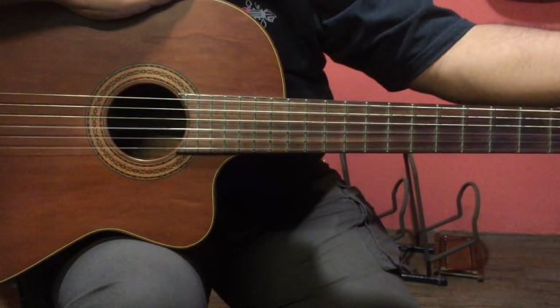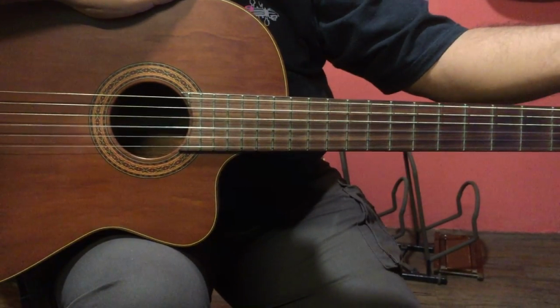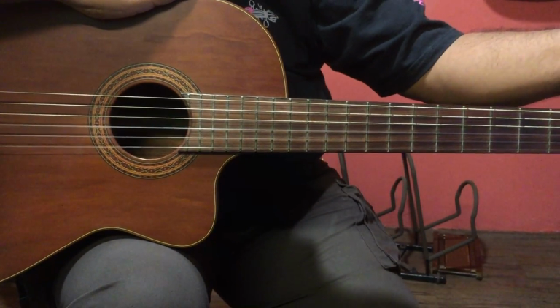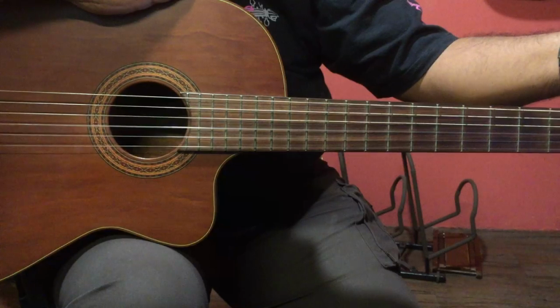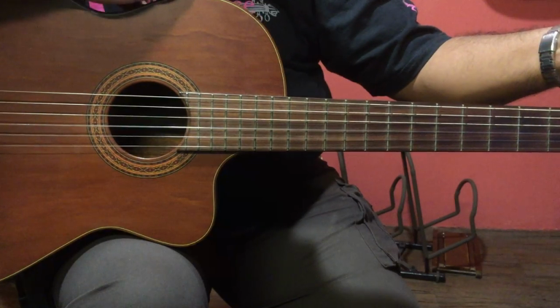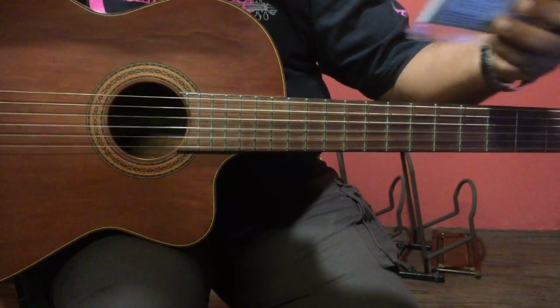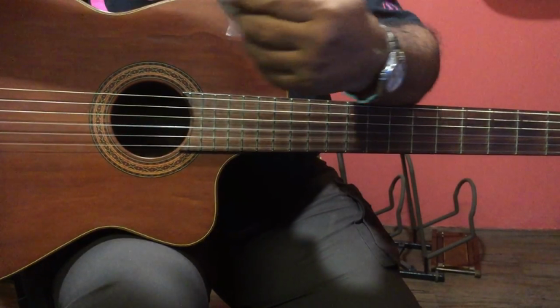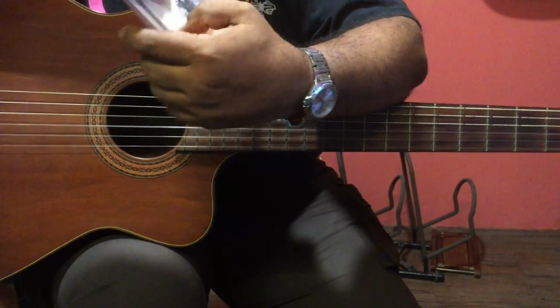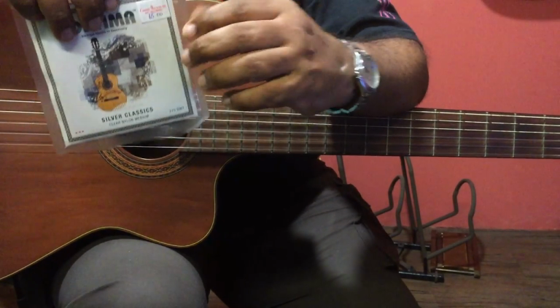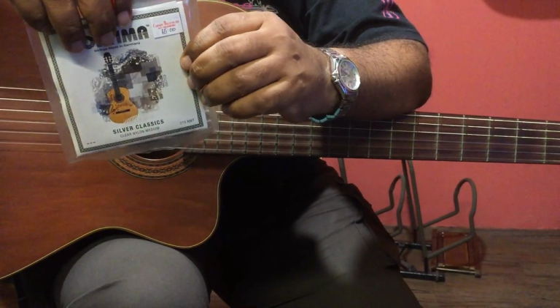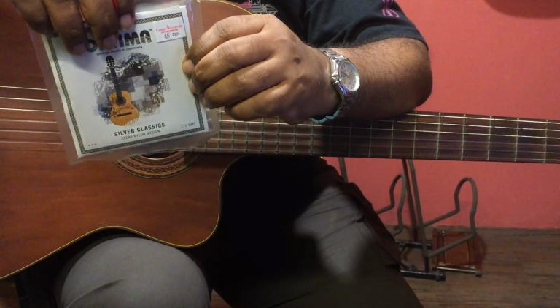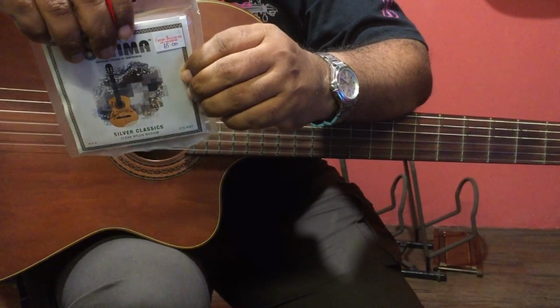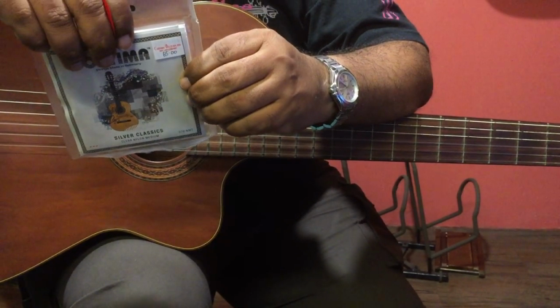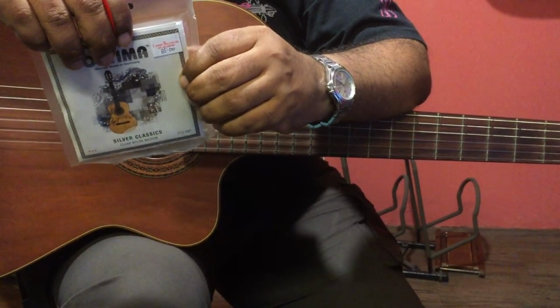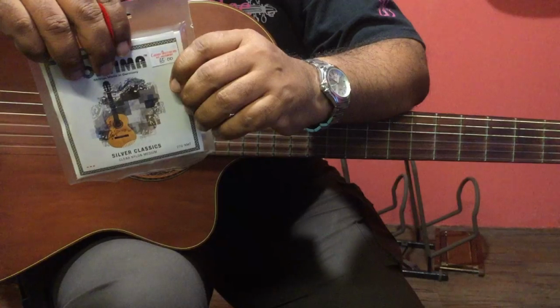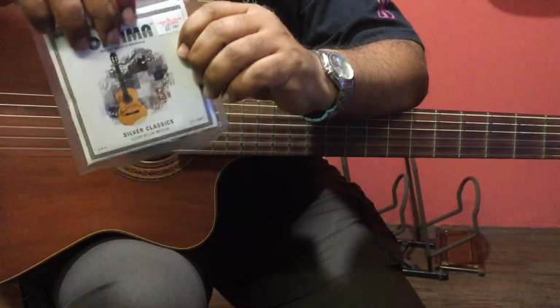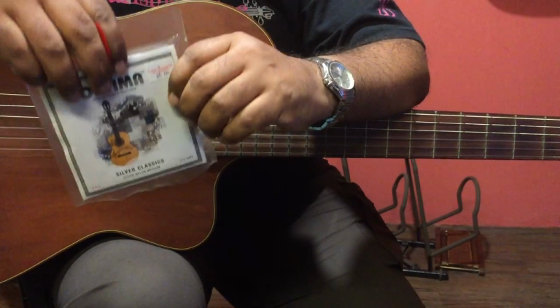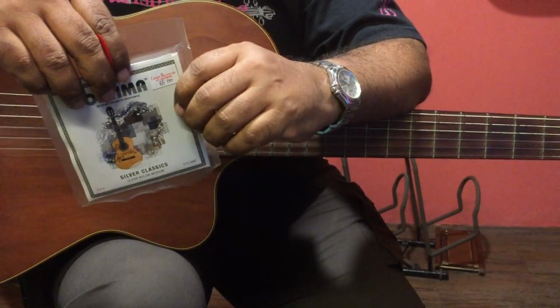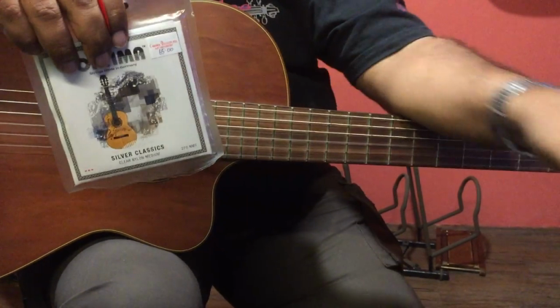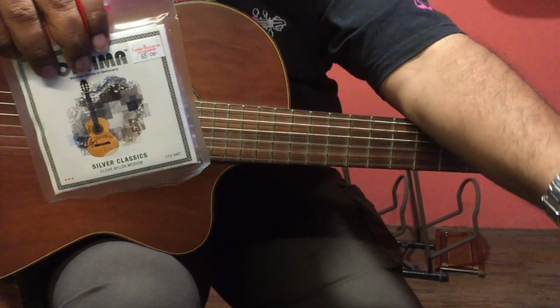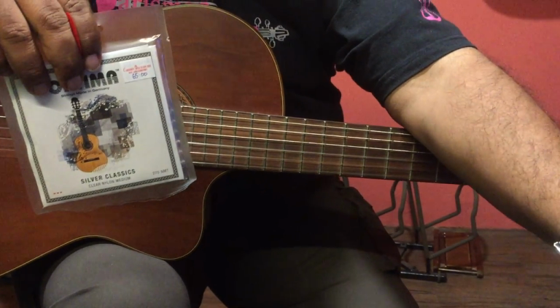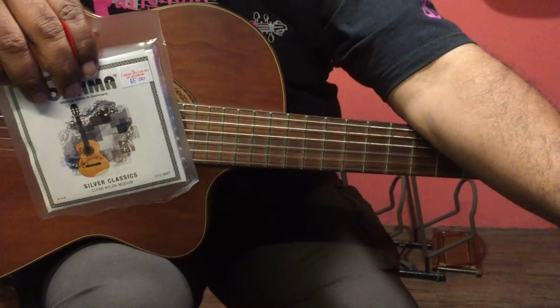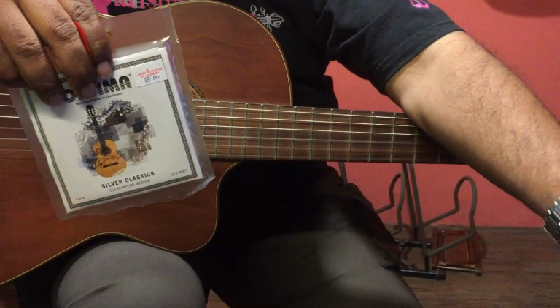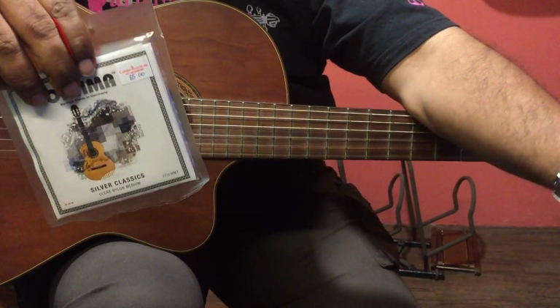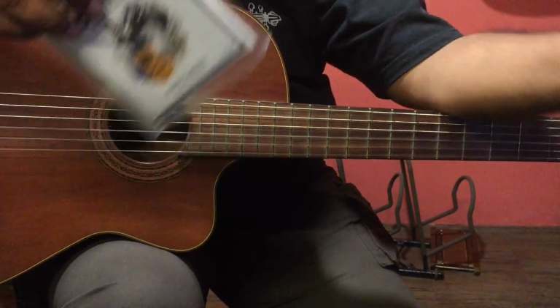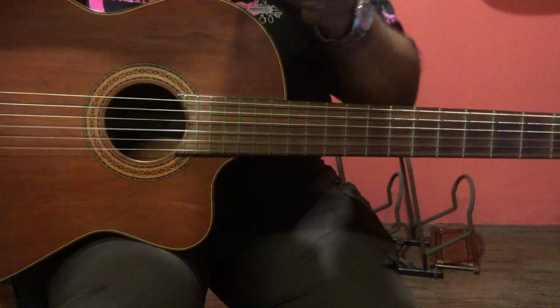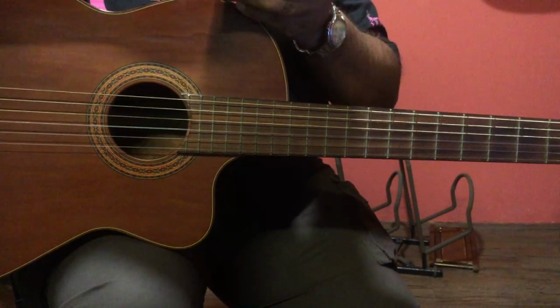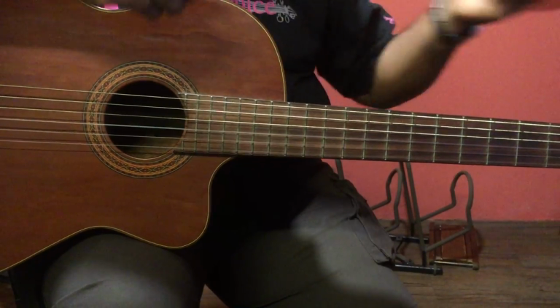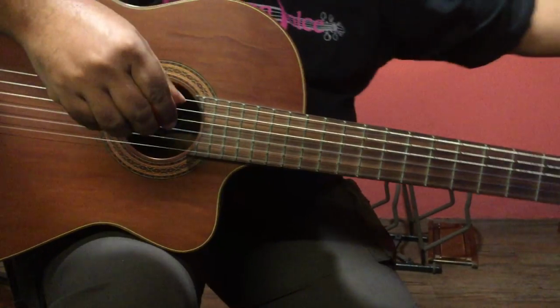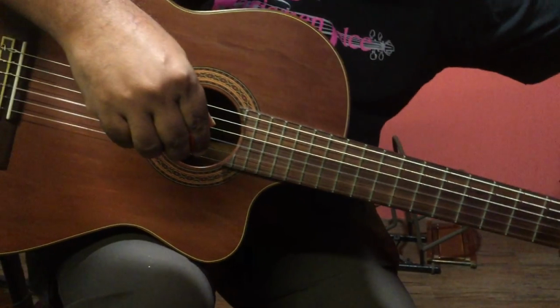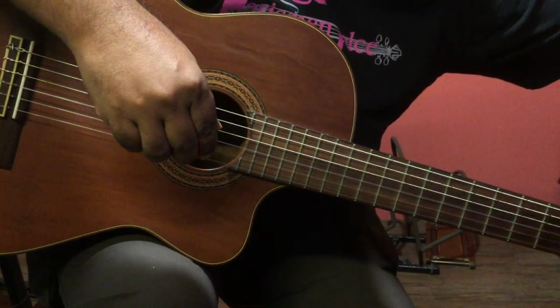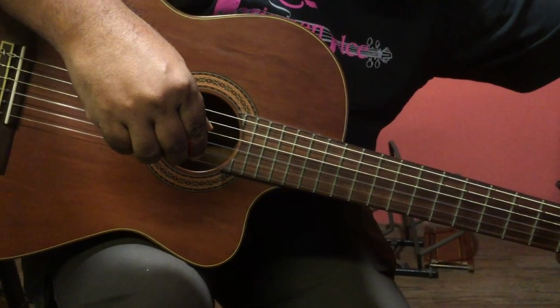And you have also the smaller size strings. Various sizes, which is for classical guitar. So these are the strings that I generally use, and I feel they give you good sound.